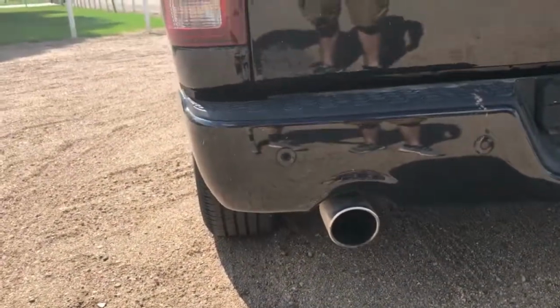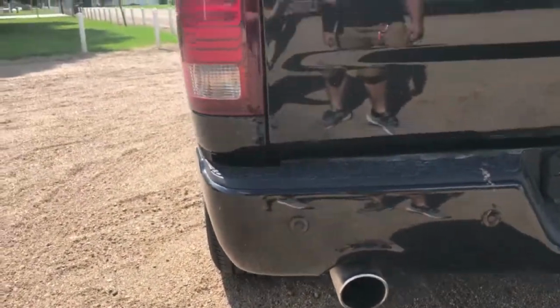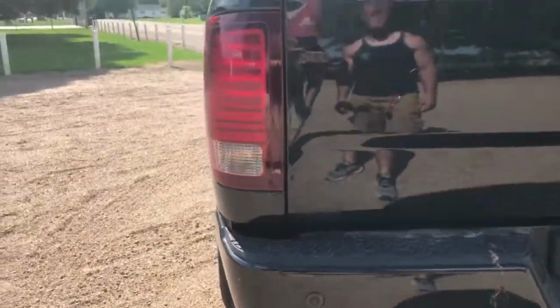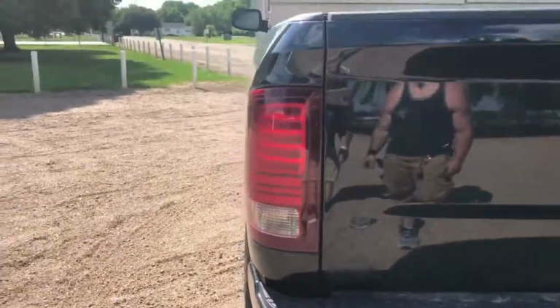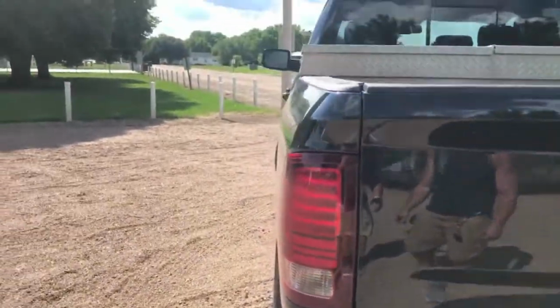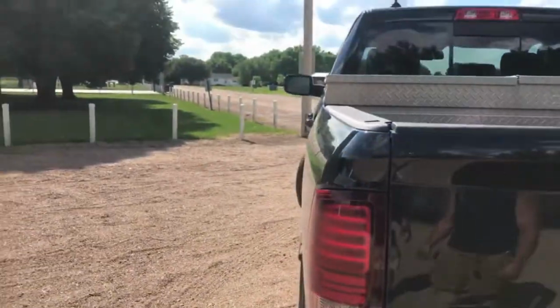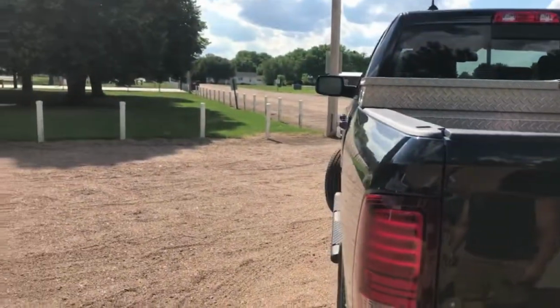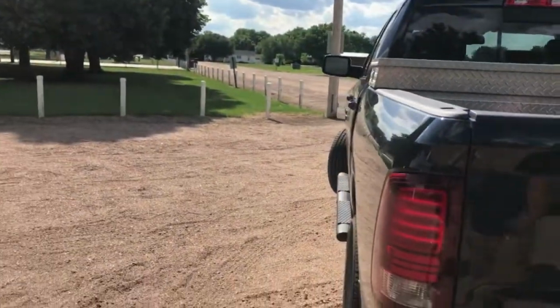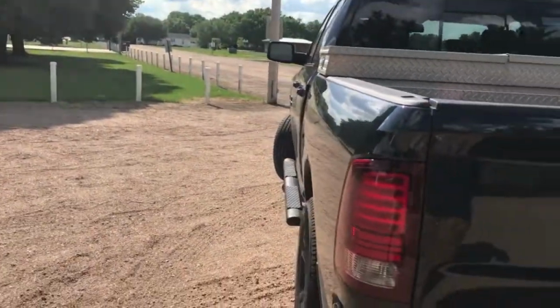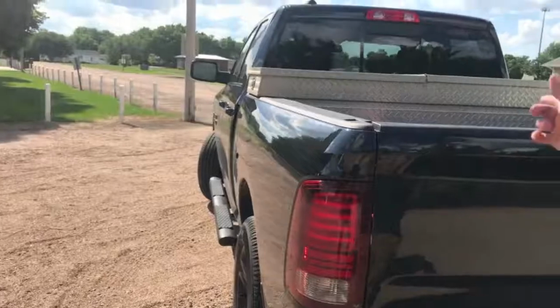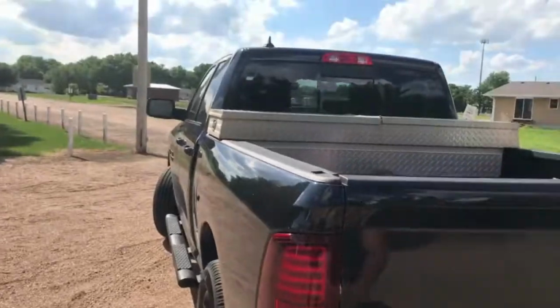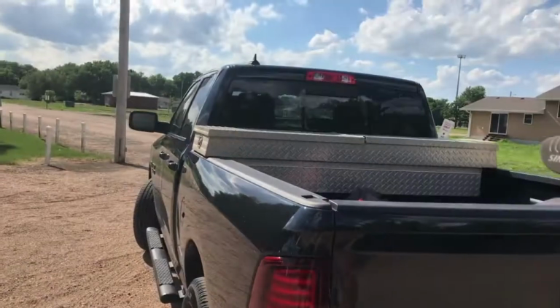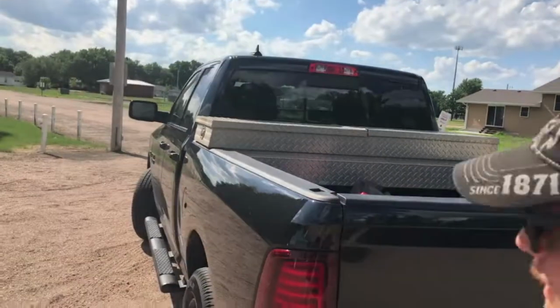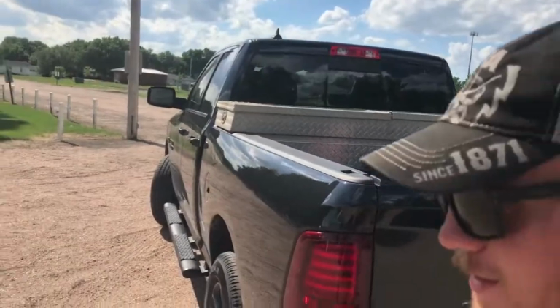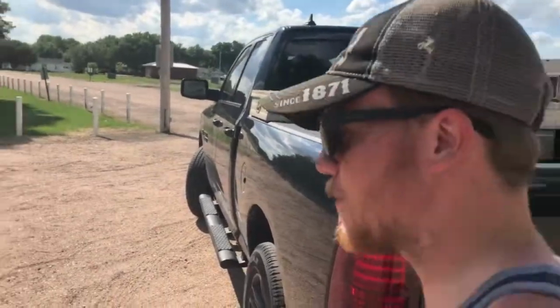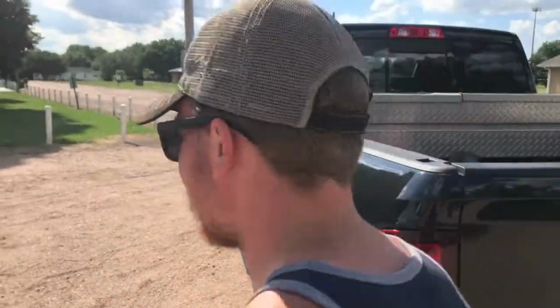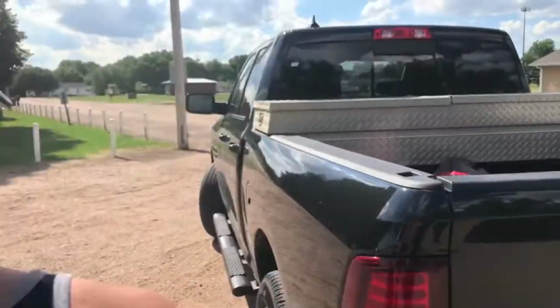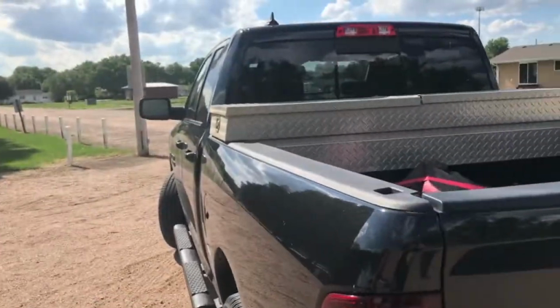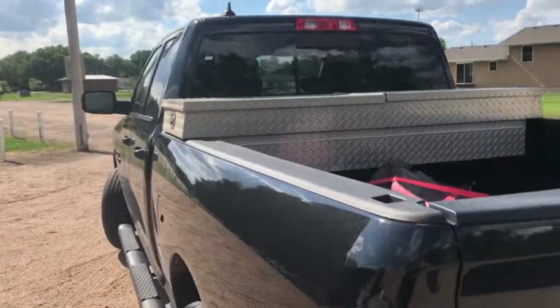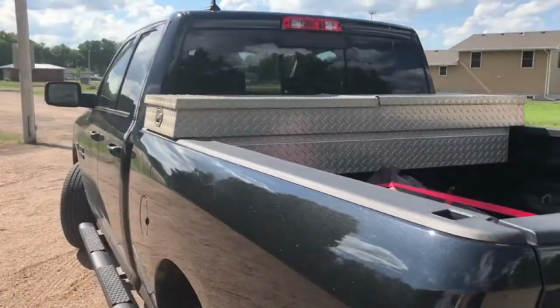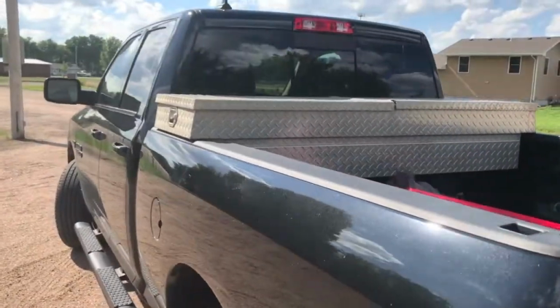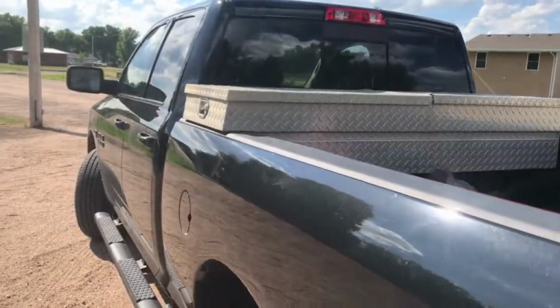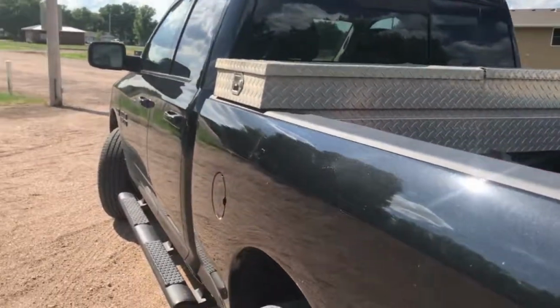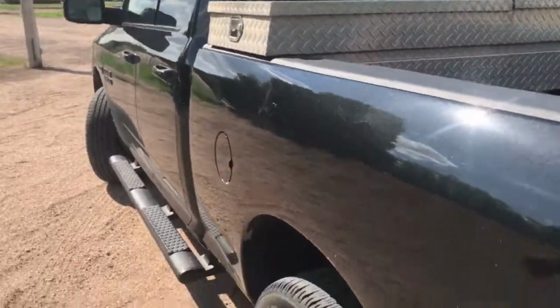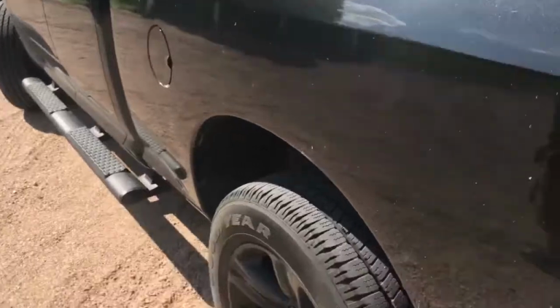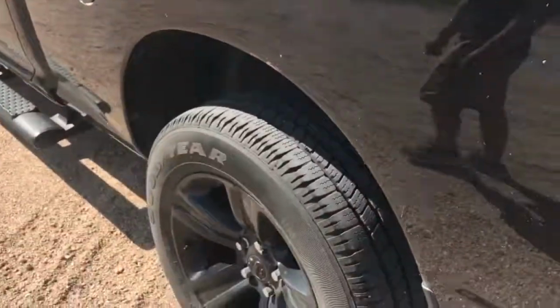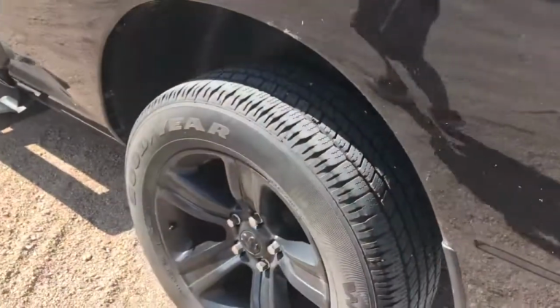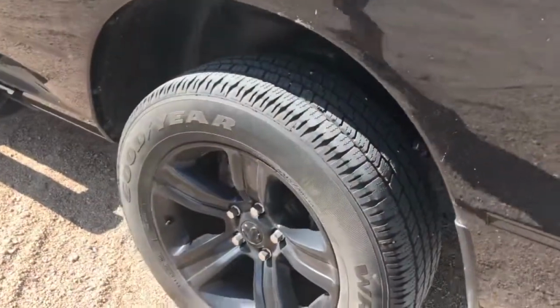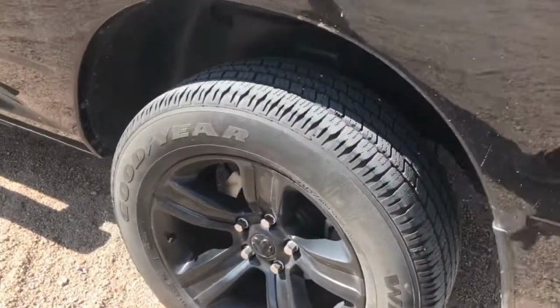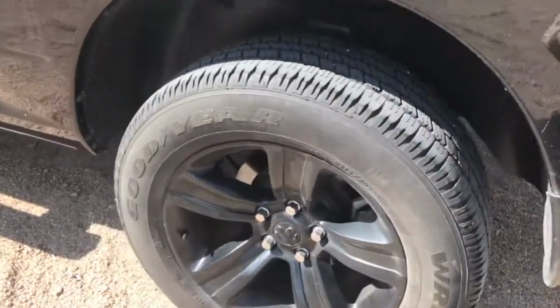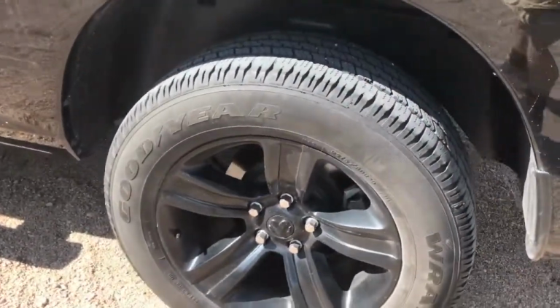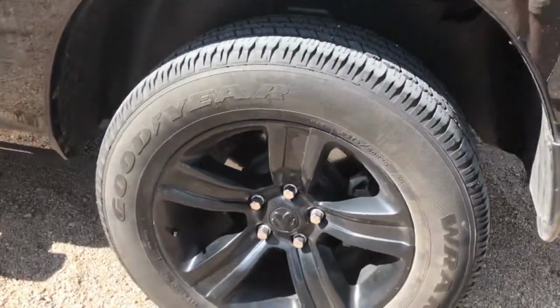If you paid attention to when I introduced the white pickup, you'll notice the tool box. That's one we sat in there because we took this thing on a road trip to parks. I got the black wheels.